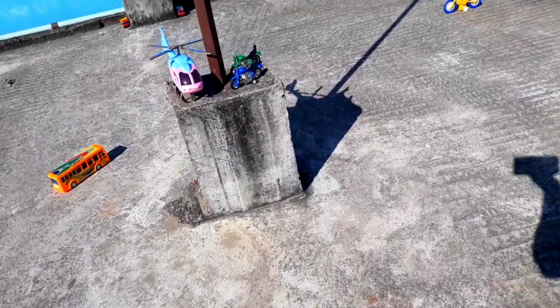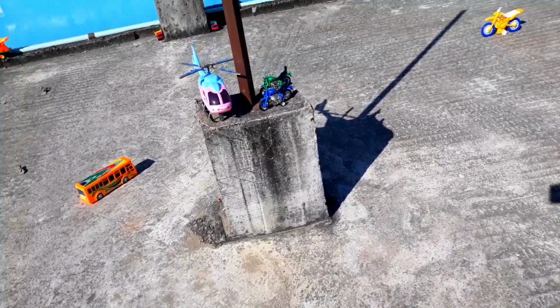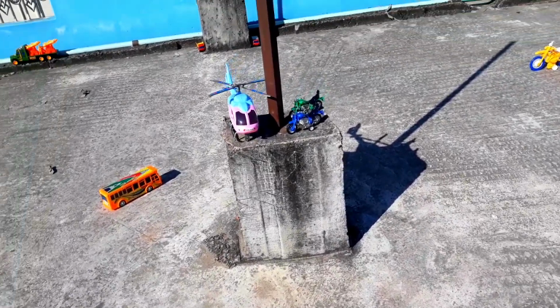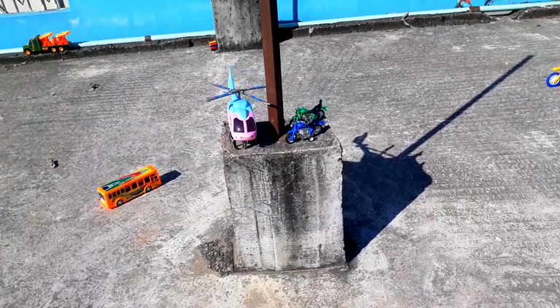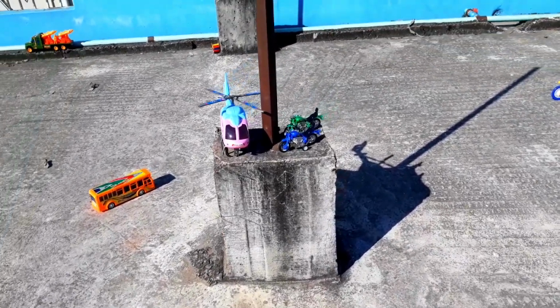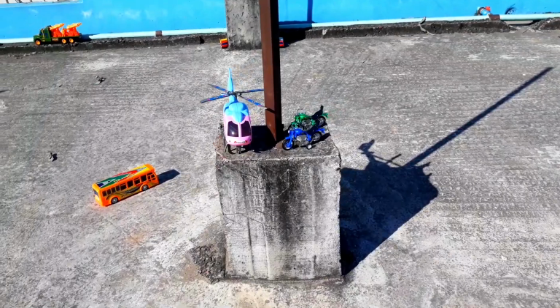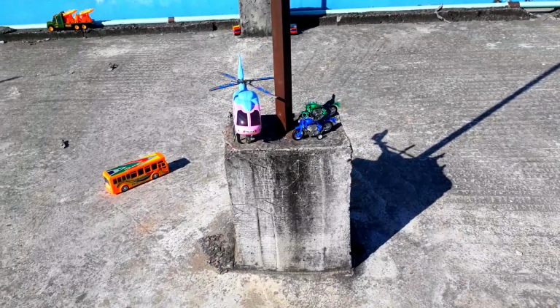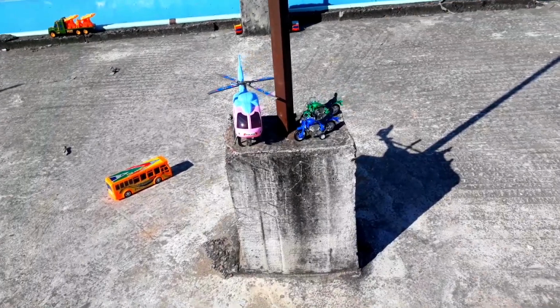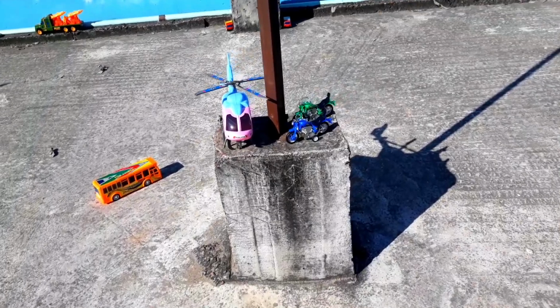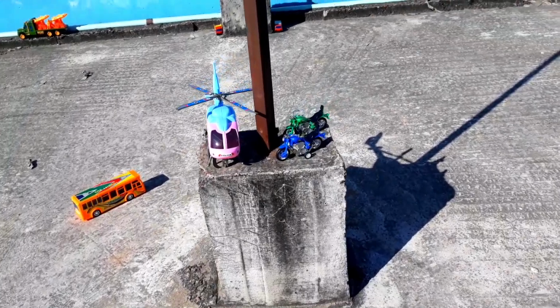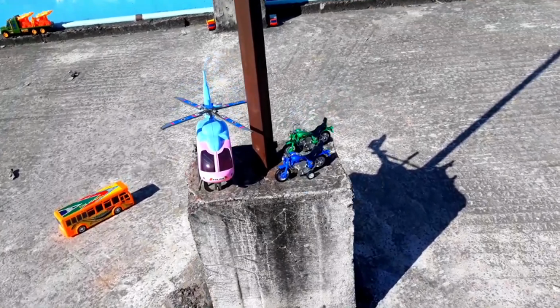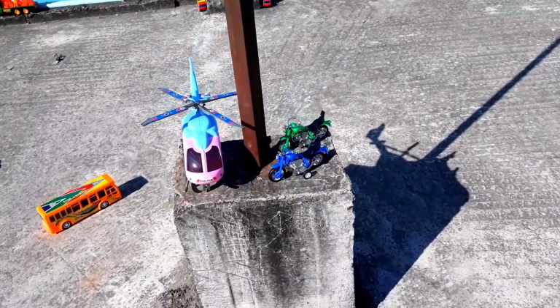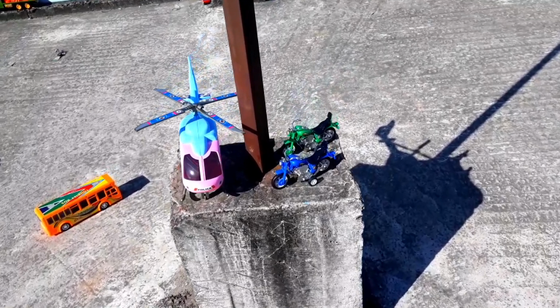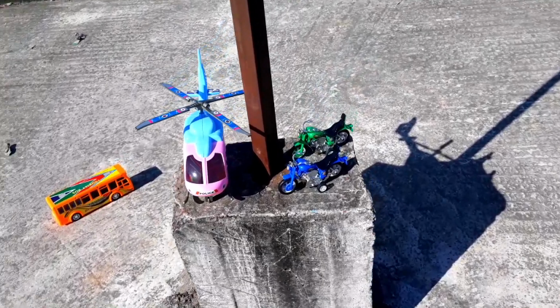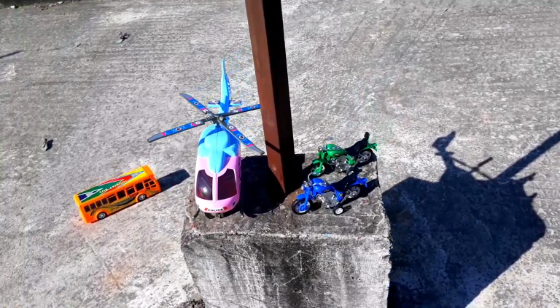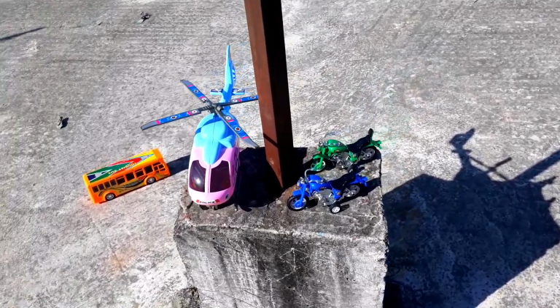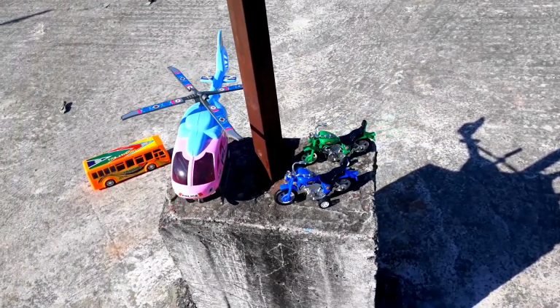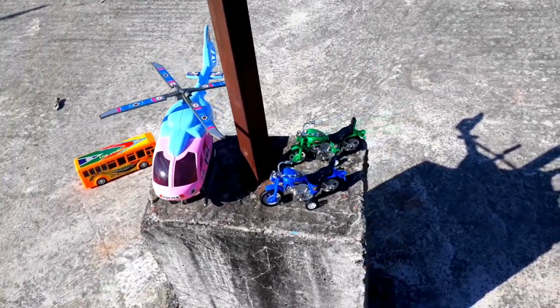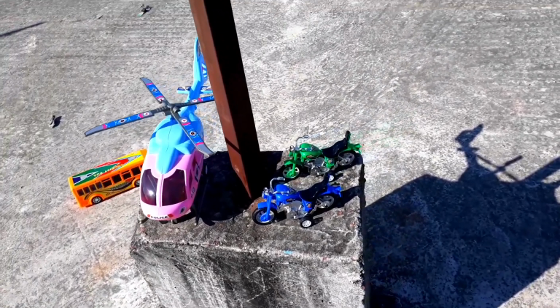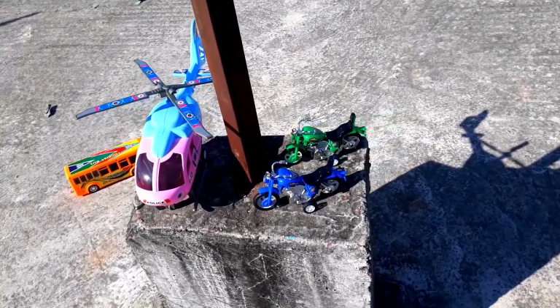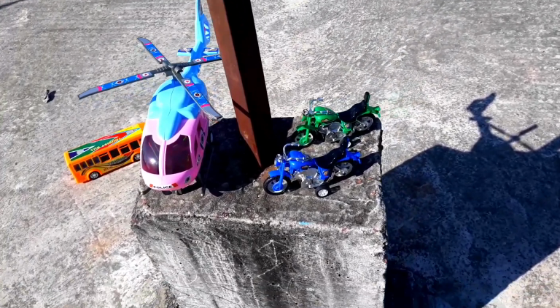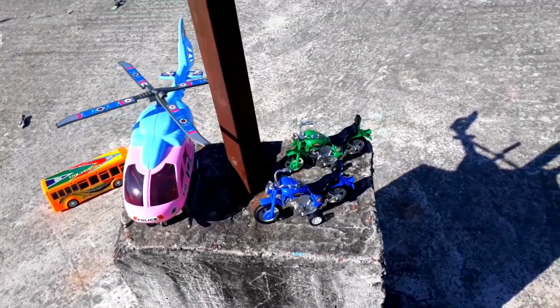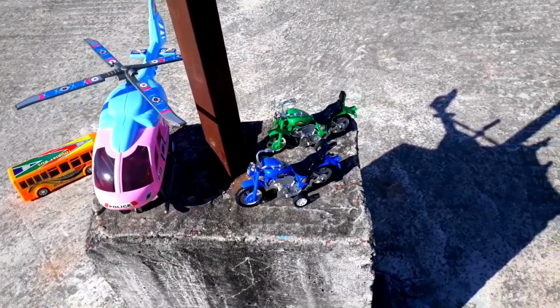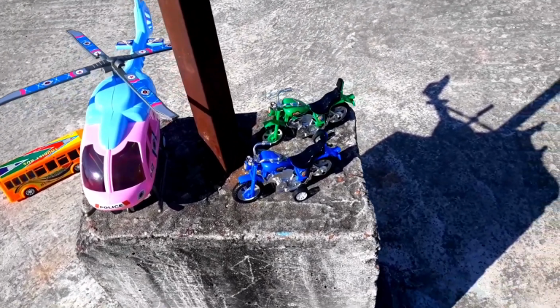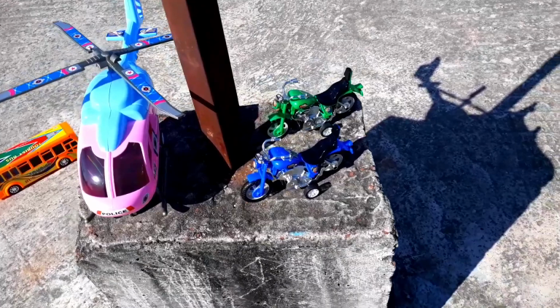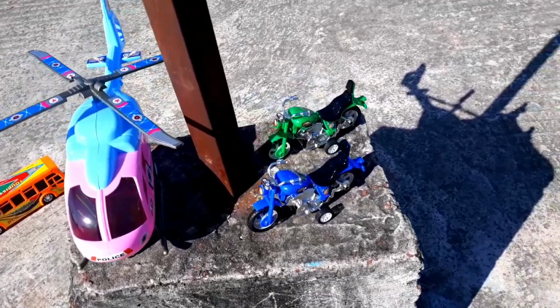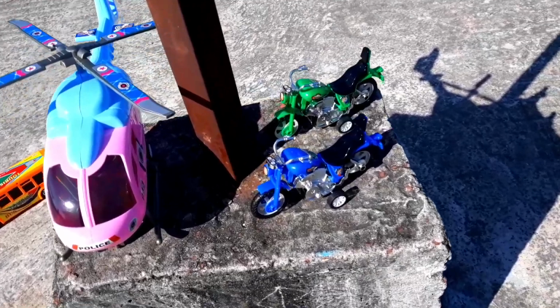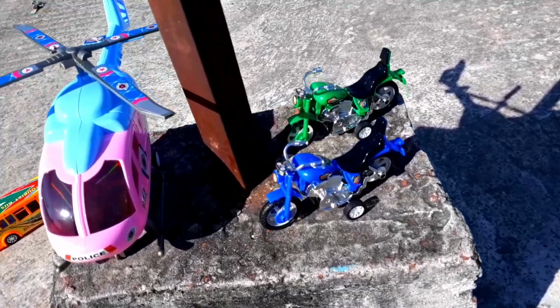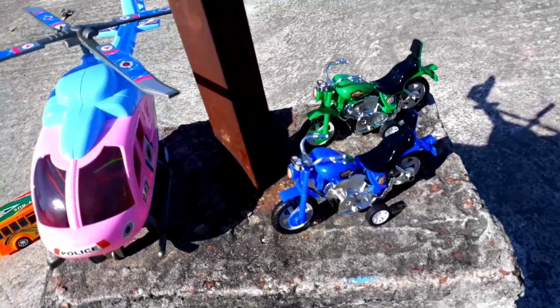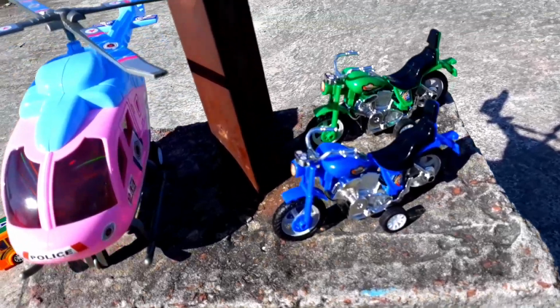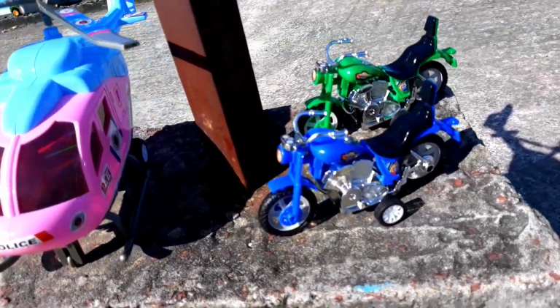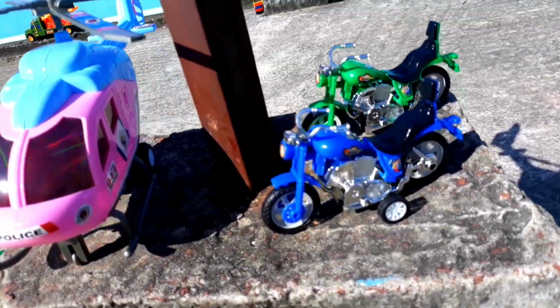Look, guys, wow! There is a car in there. There is a motorcycle in there. Look, guys, there is a helicopter in there.